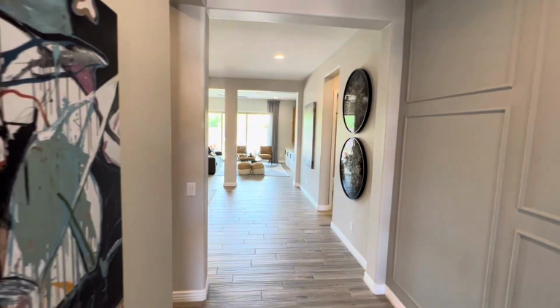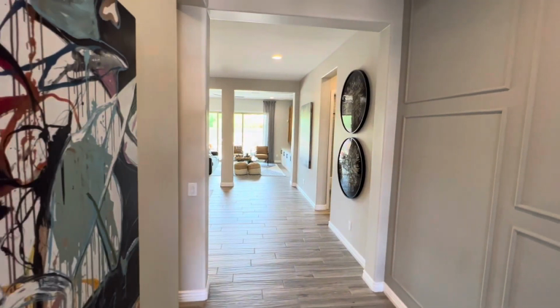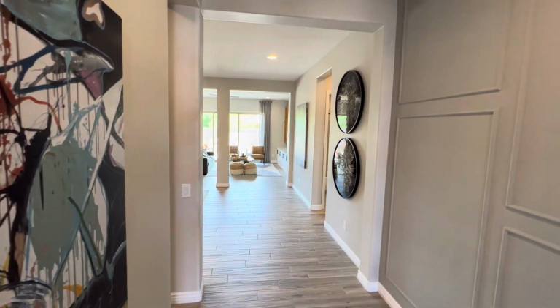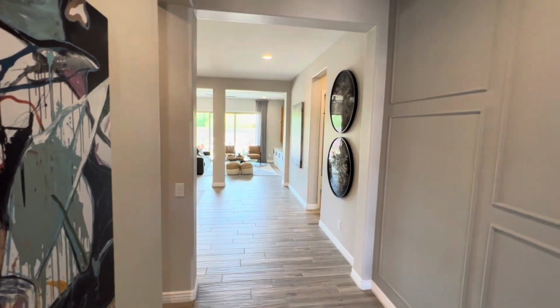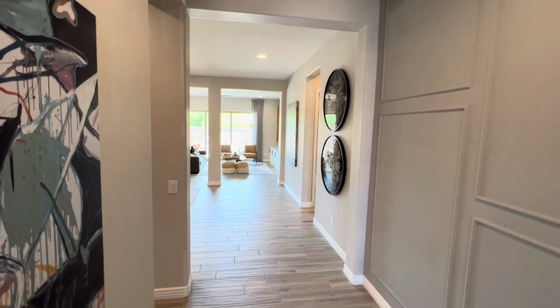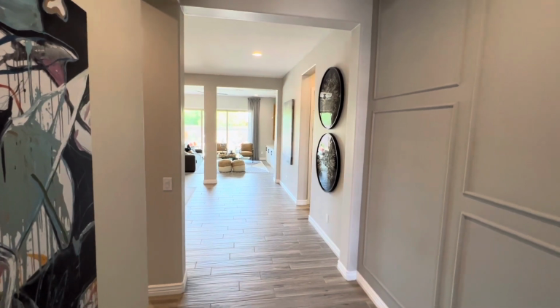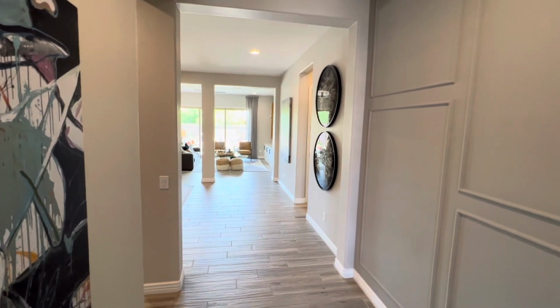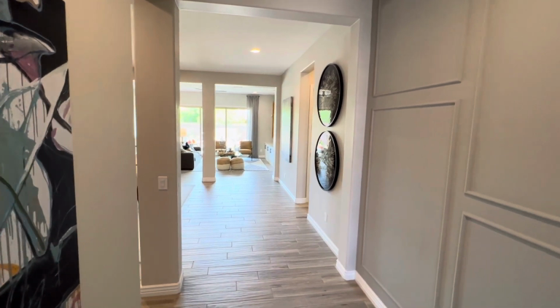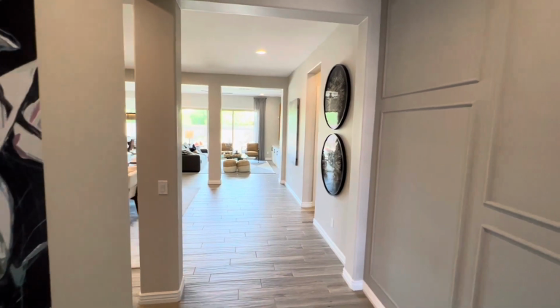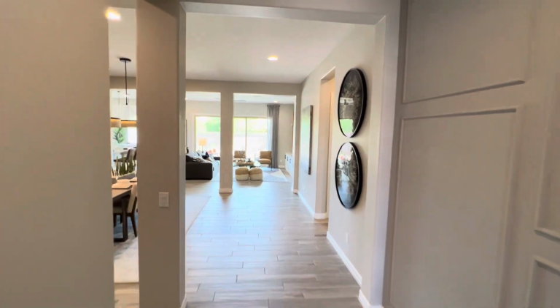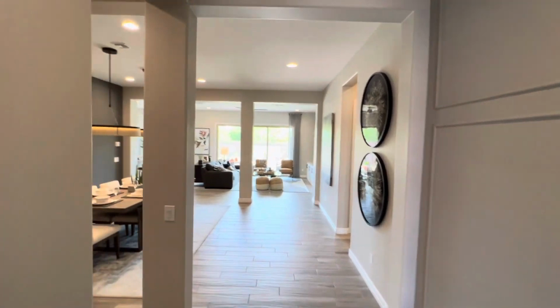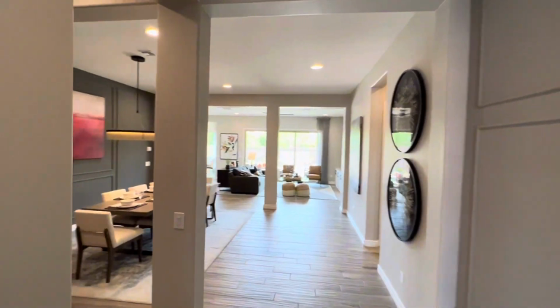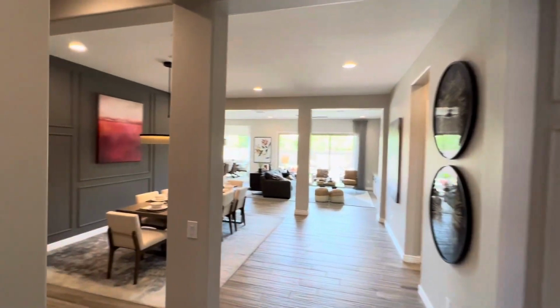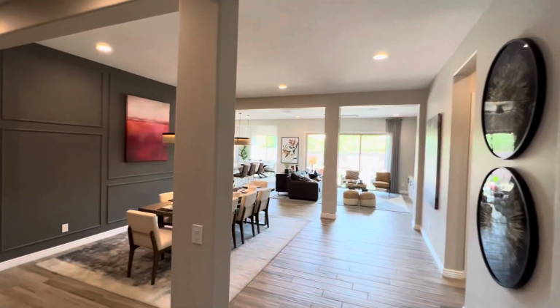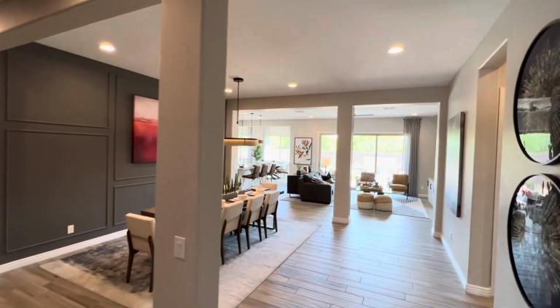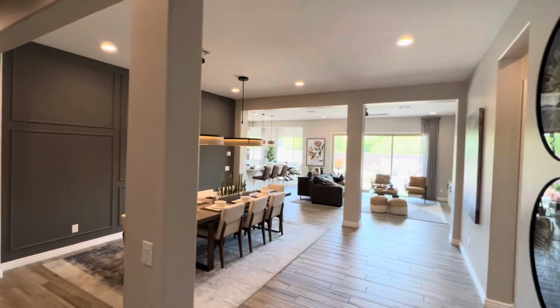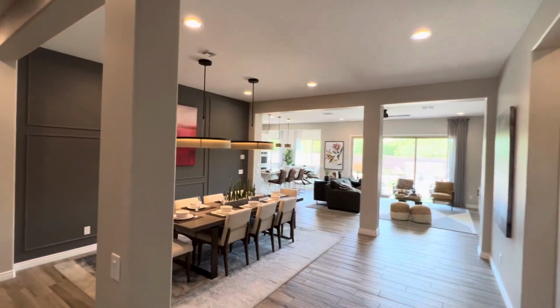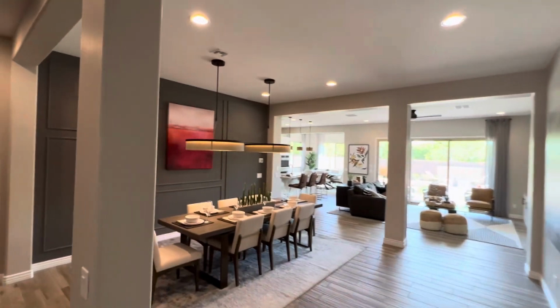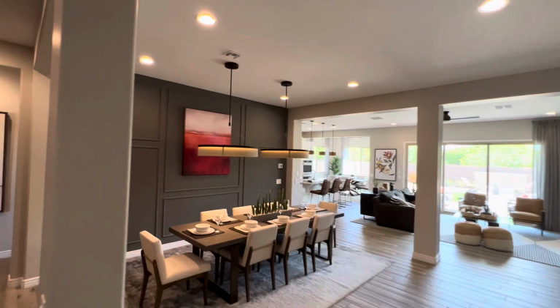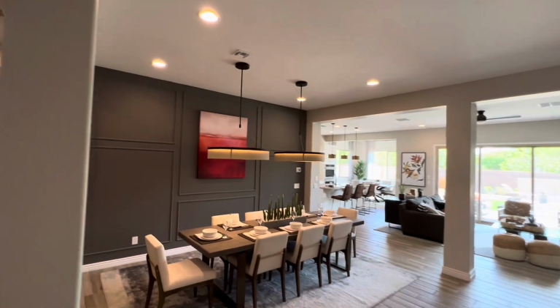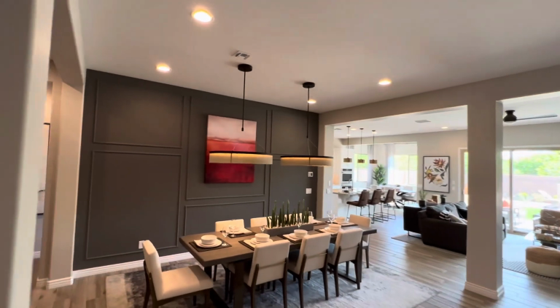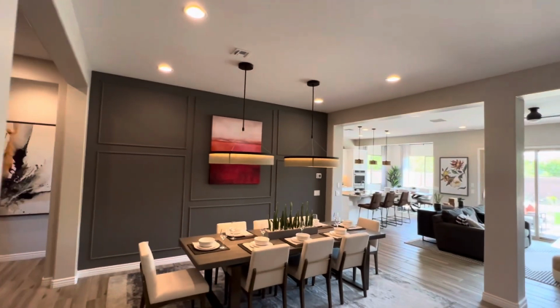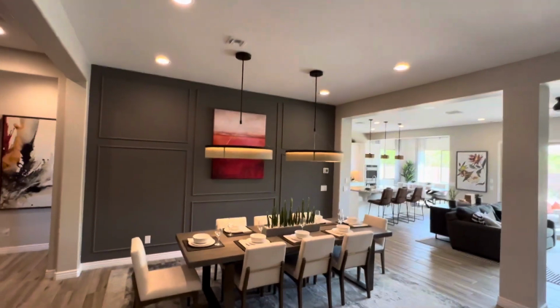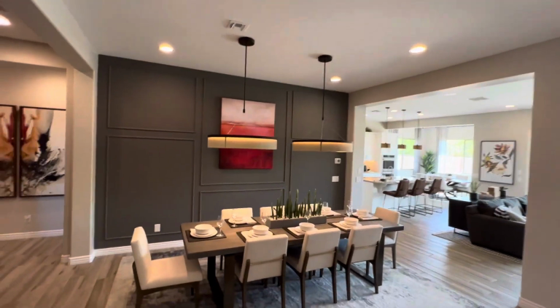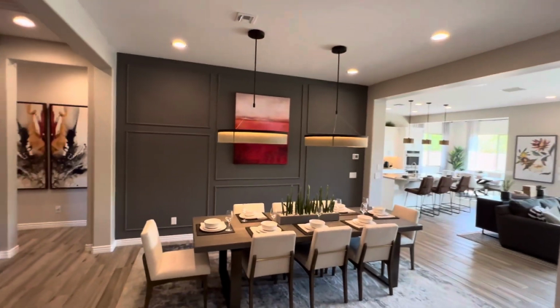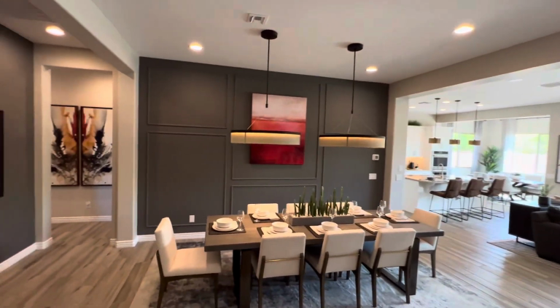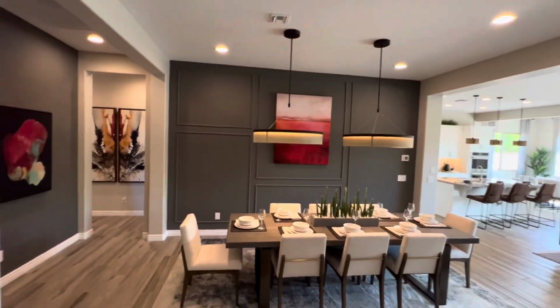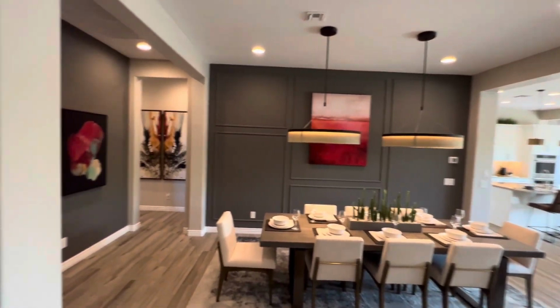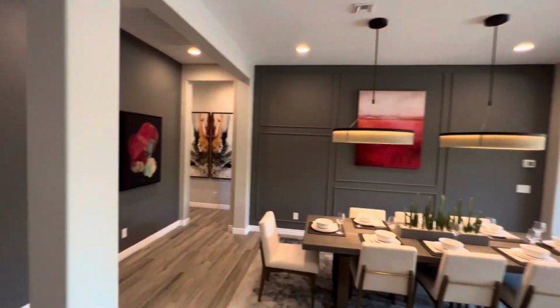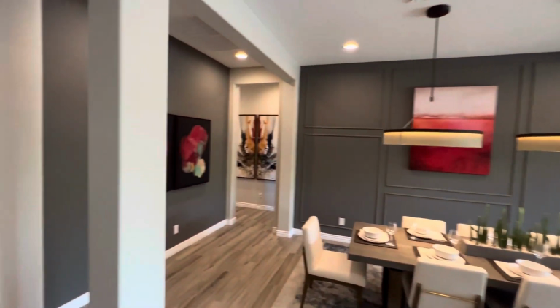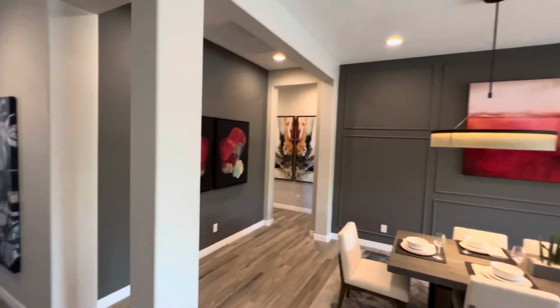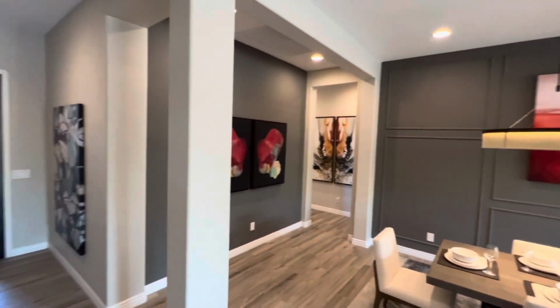Walking in, just keep in mind this is a model home. It's going to be all decked out with beautiful accent walls. Taylor Morrison does an amazing job at designing their model homes.